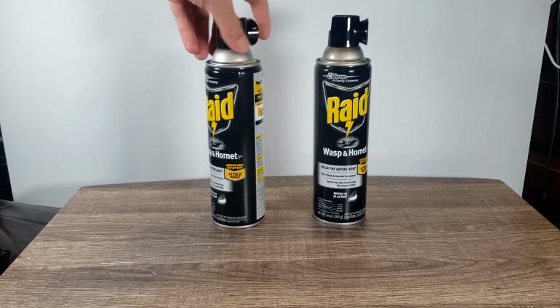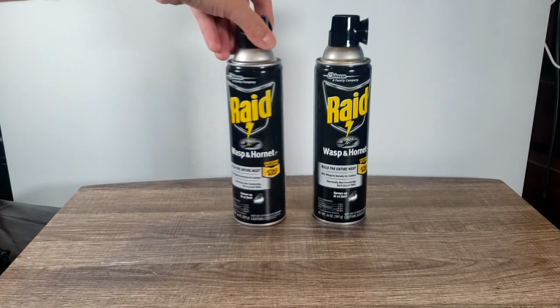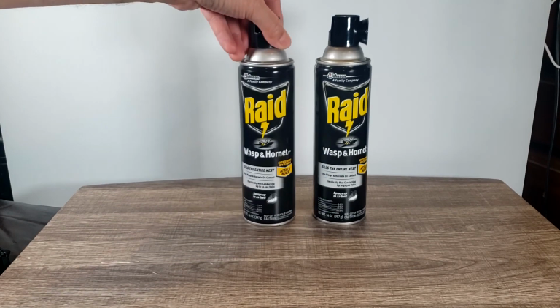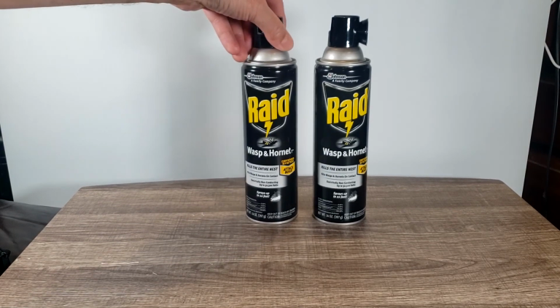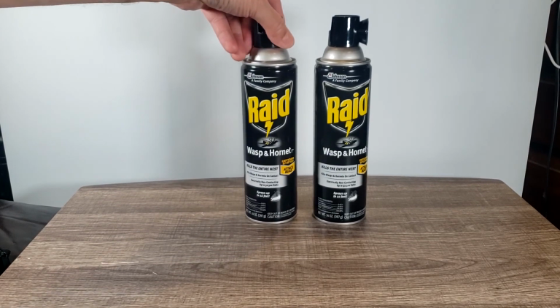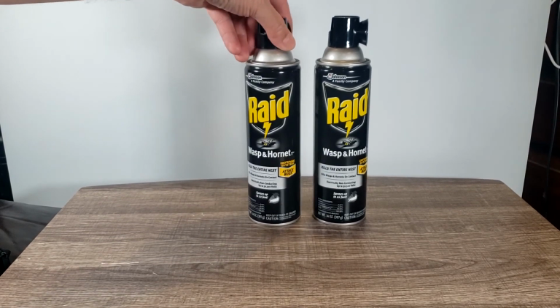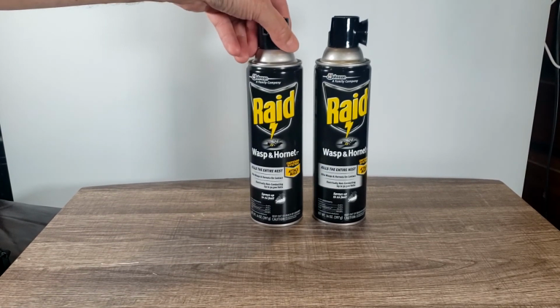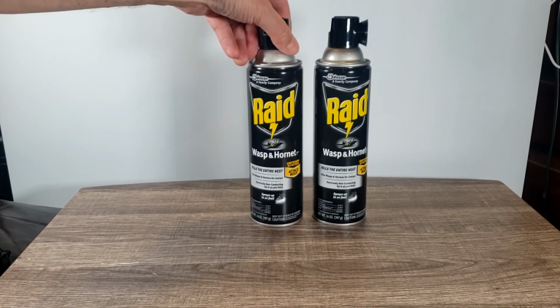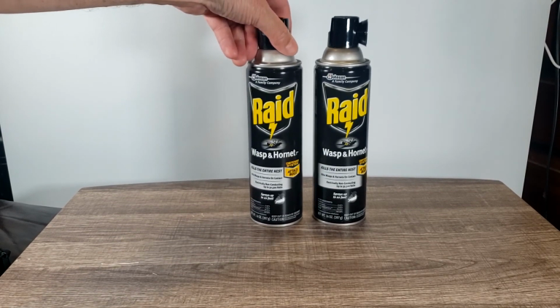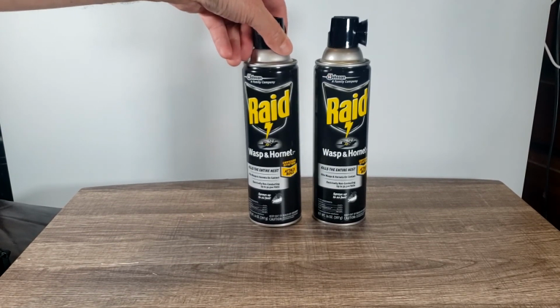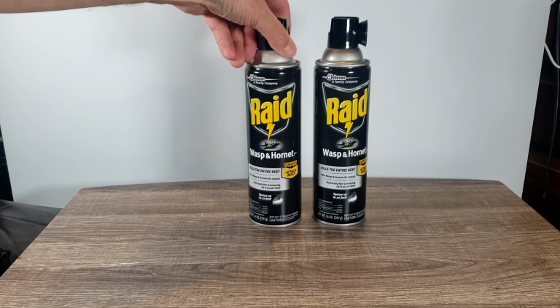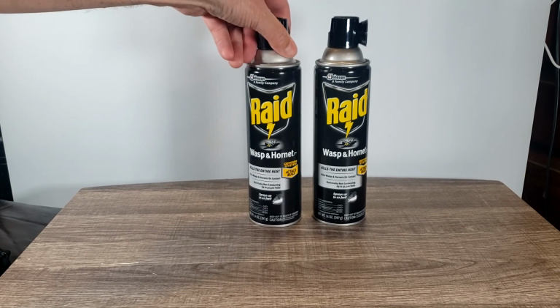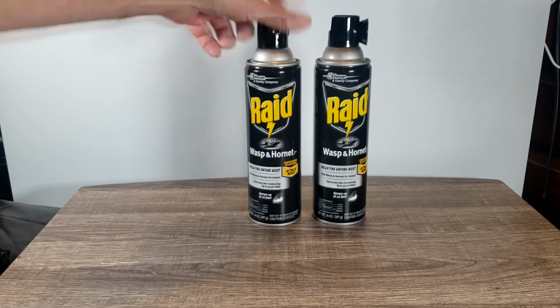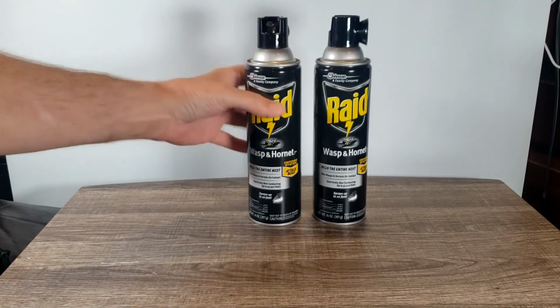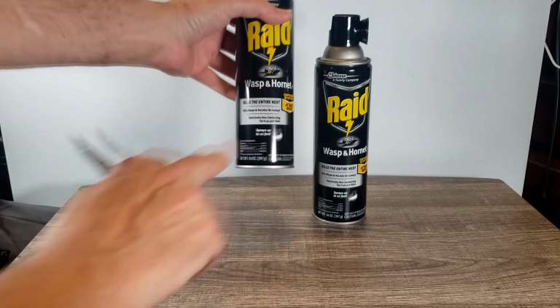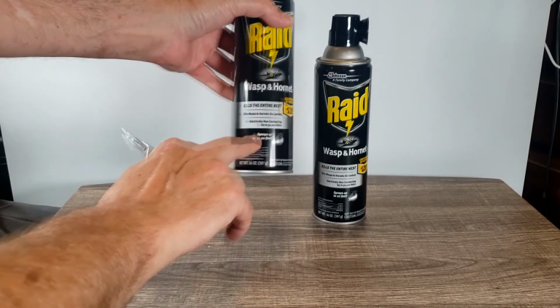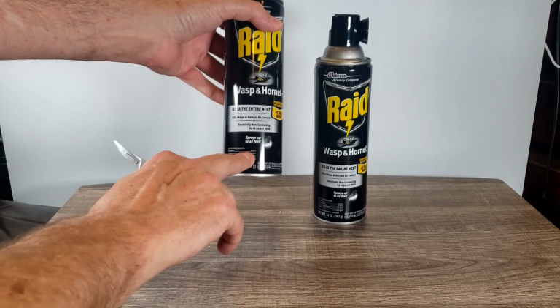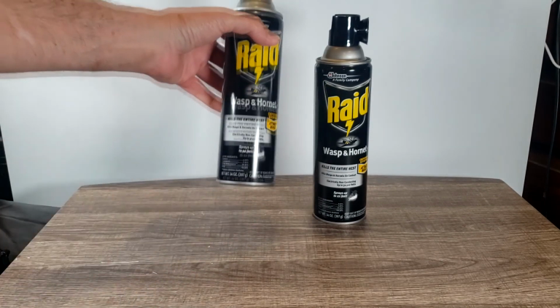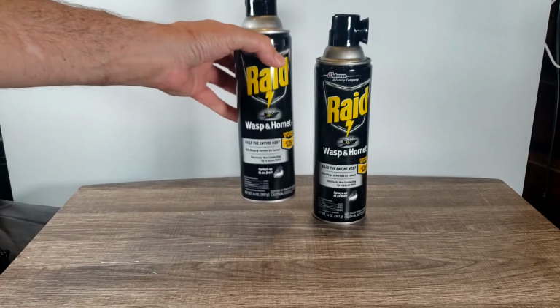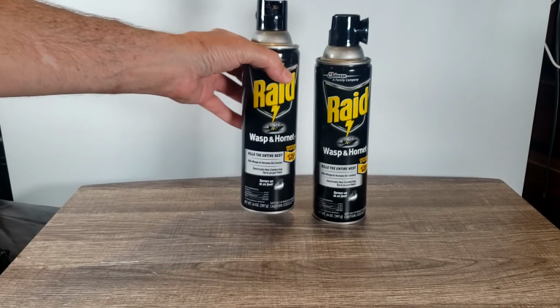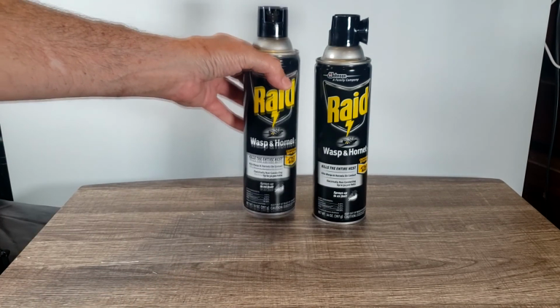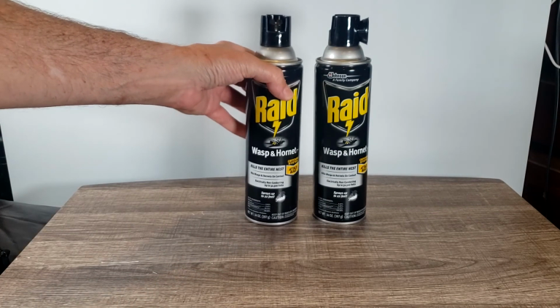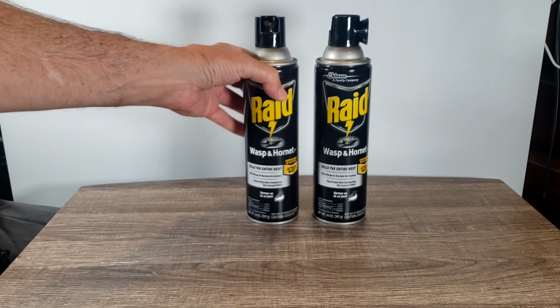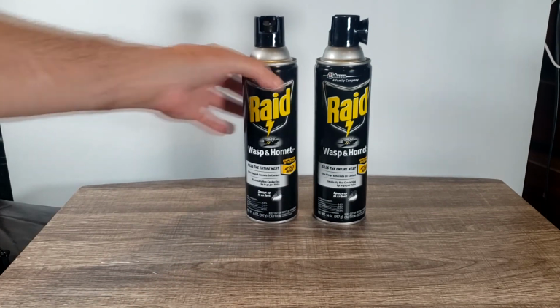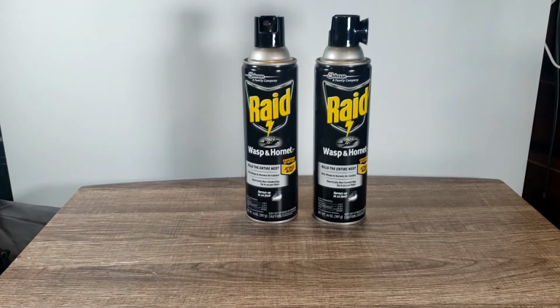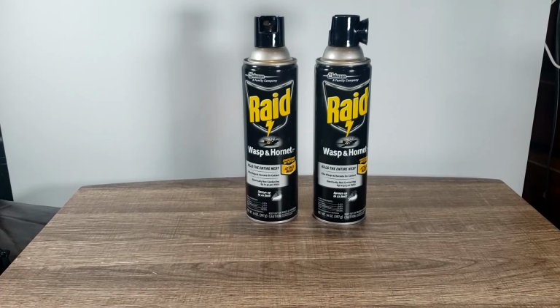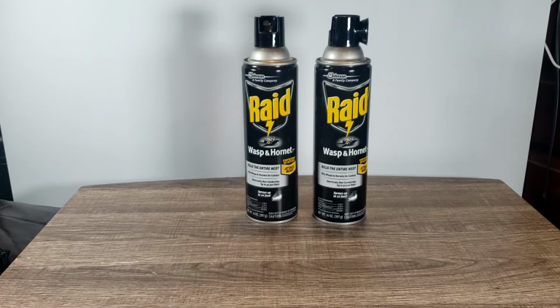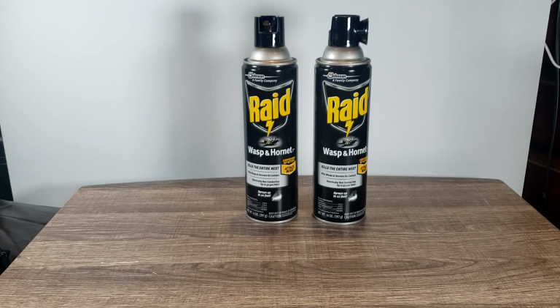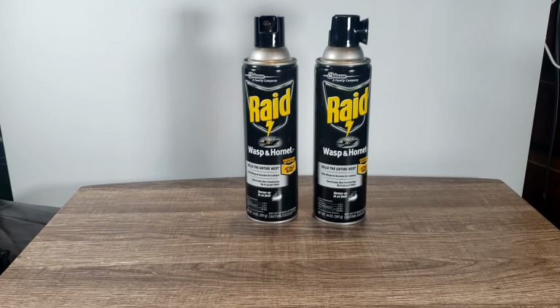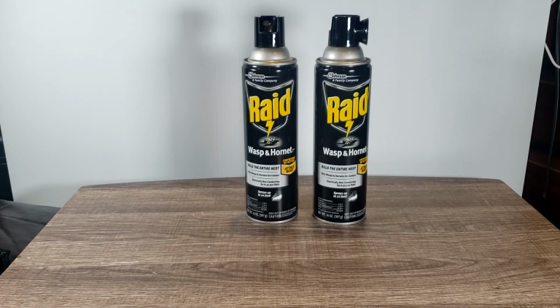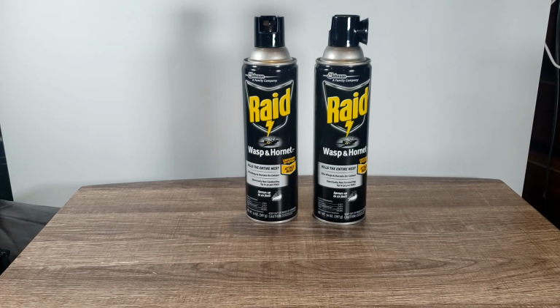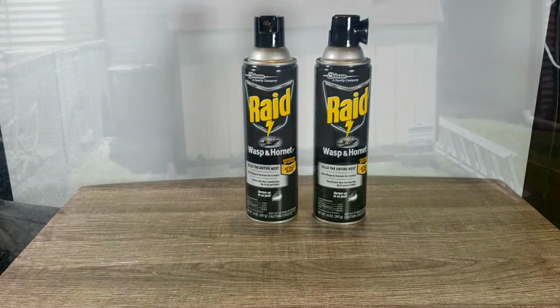I got a bunch of big giant hornets out back from my neighbor's yard. Sprays up to 22 feet, so I'm going to test this out. As soon as we get a chance, I'll report back.